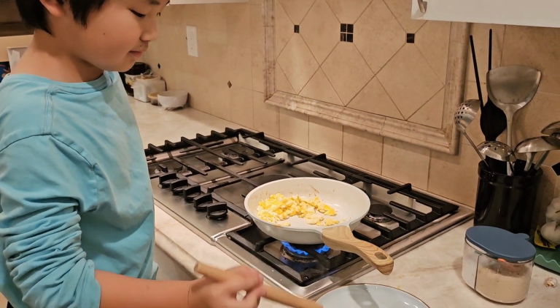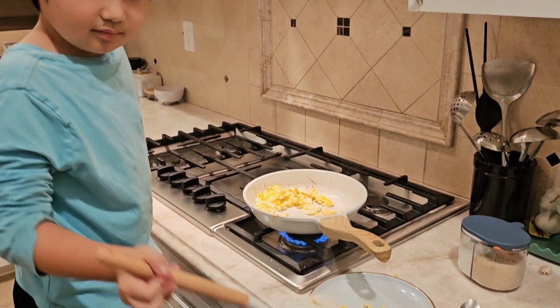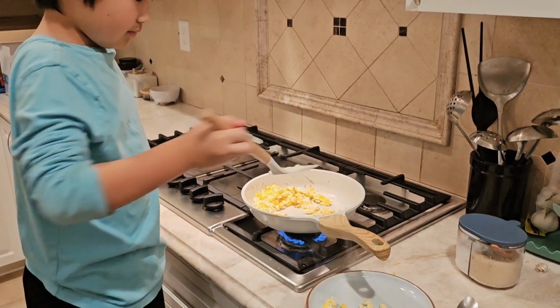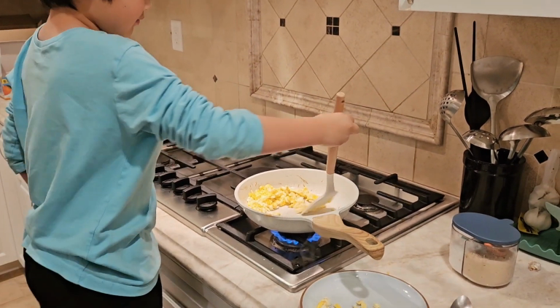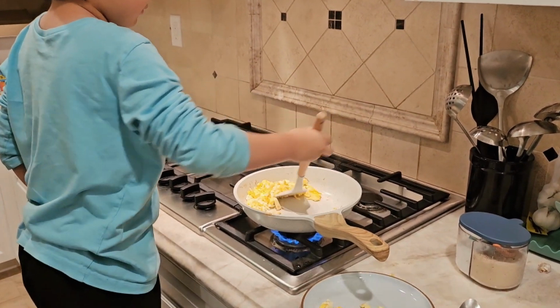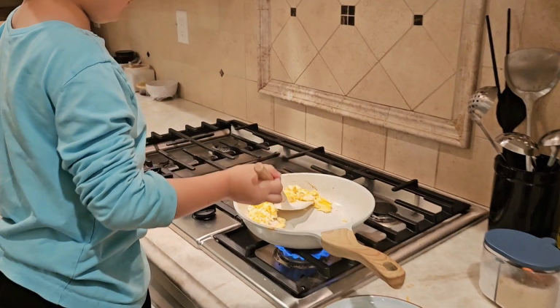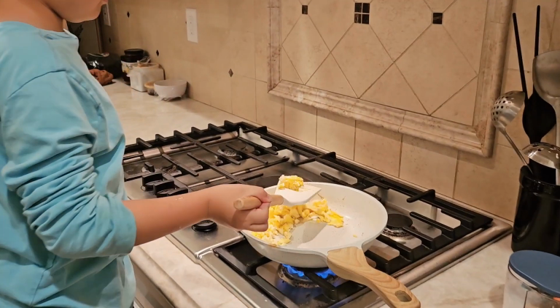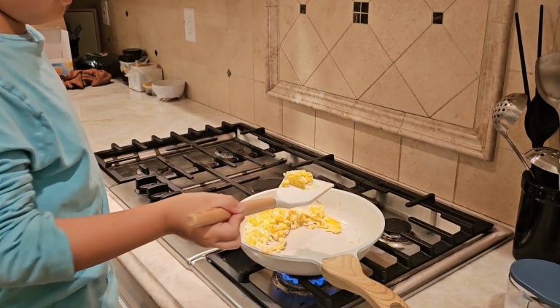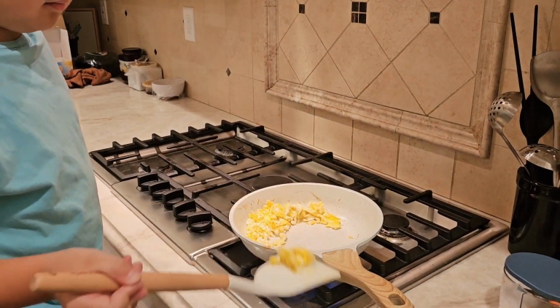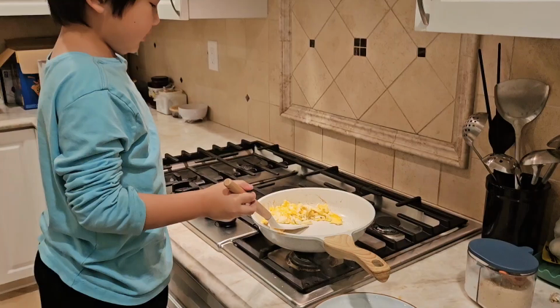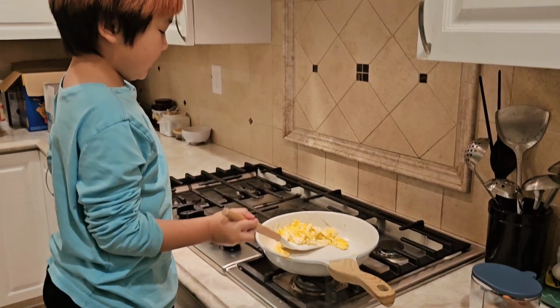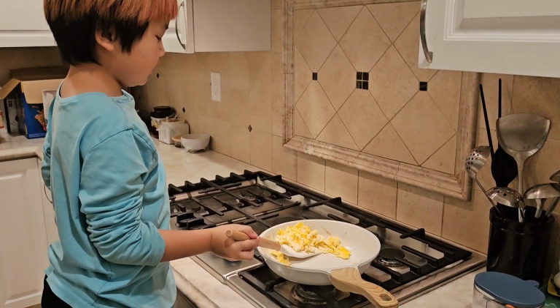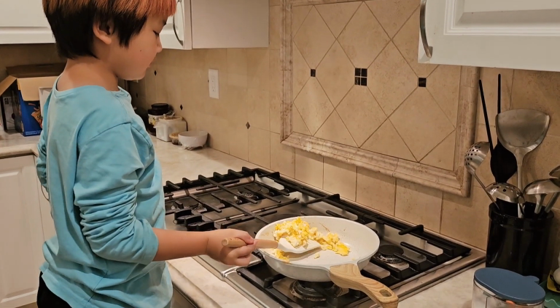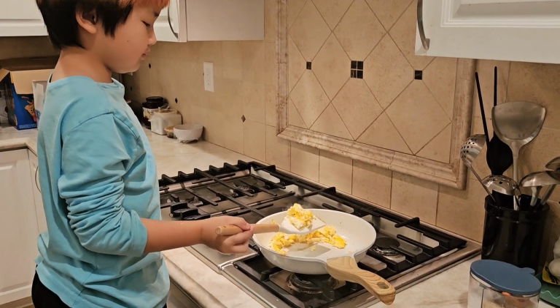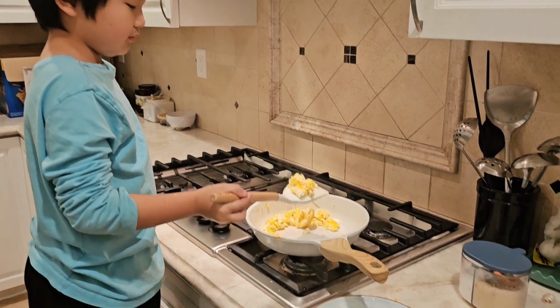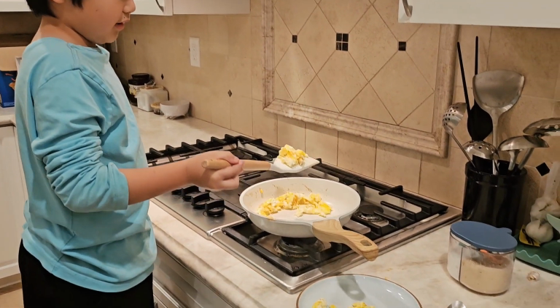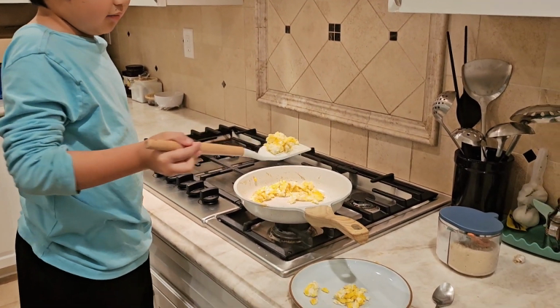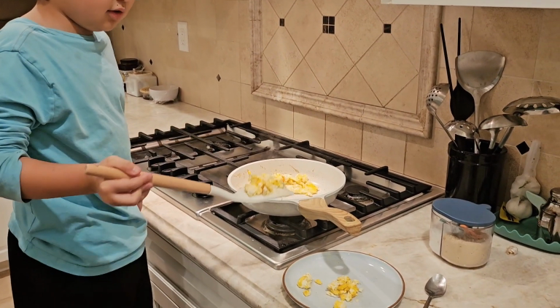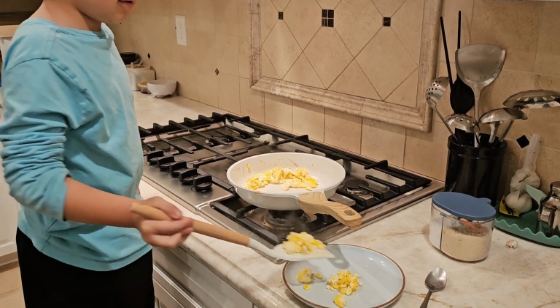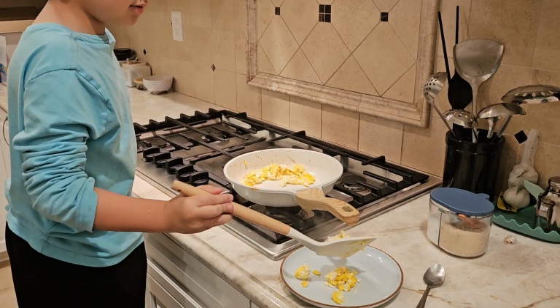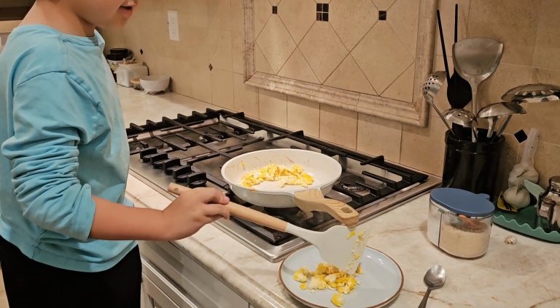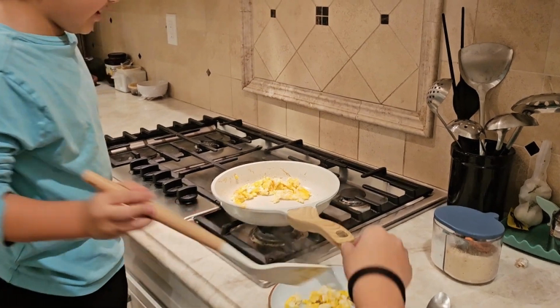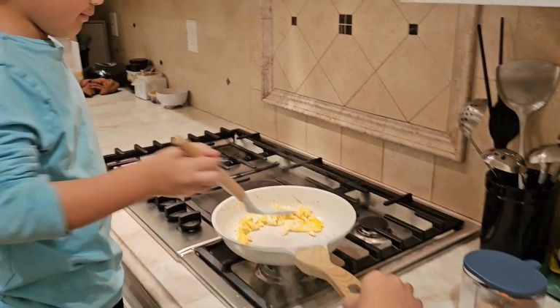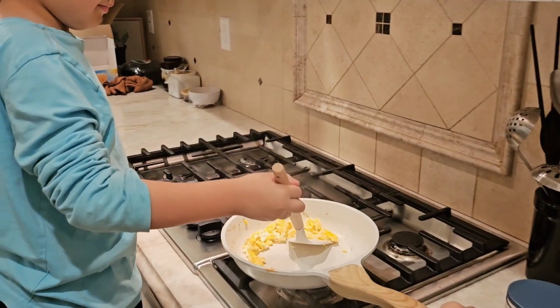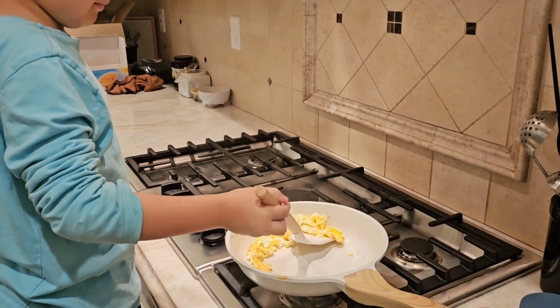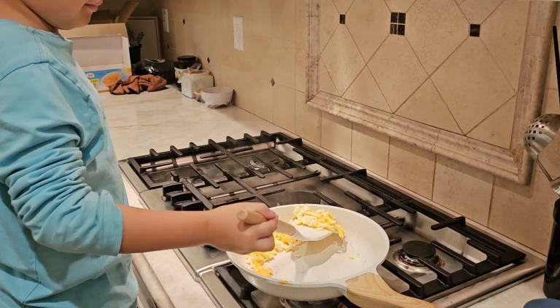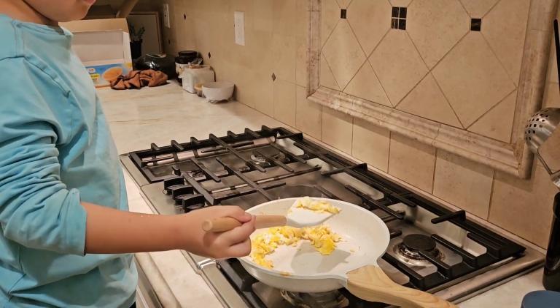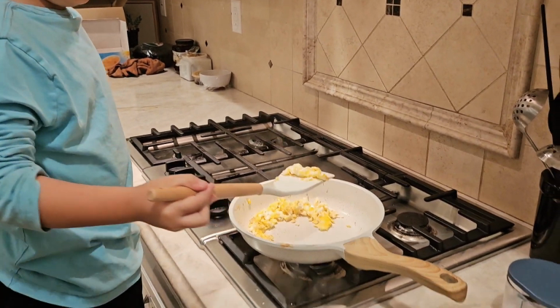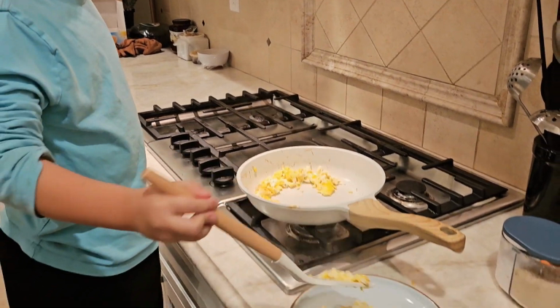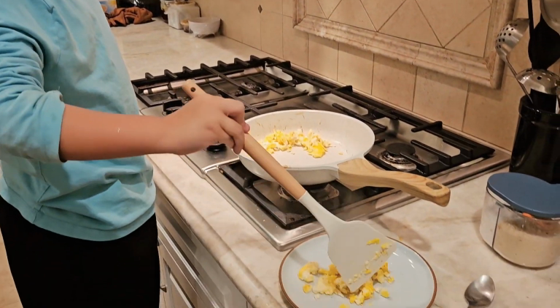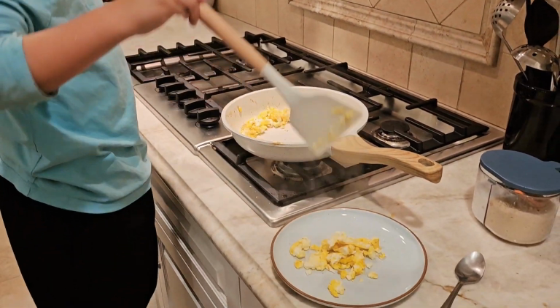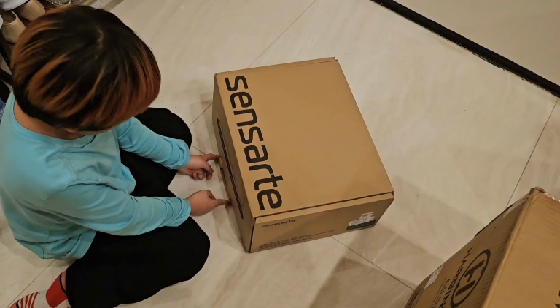And here are my scrambled eggs. Getting more of these scrambled eggs in the place — get the handle out. Get more scrambled eggs.